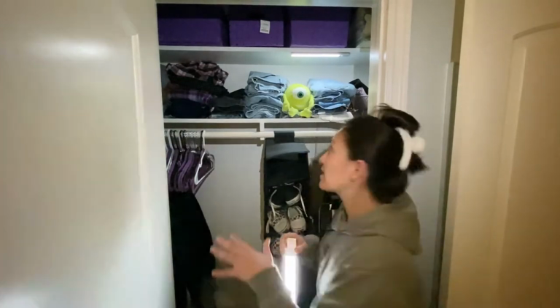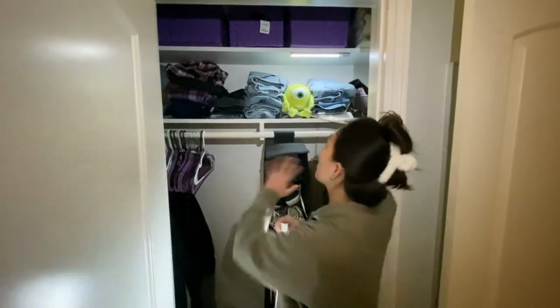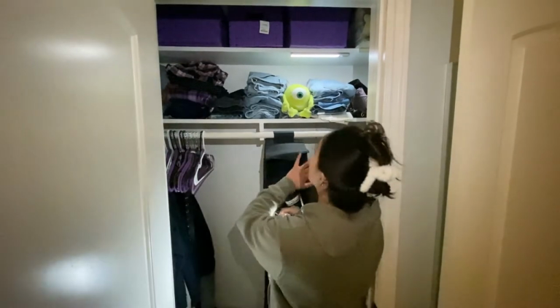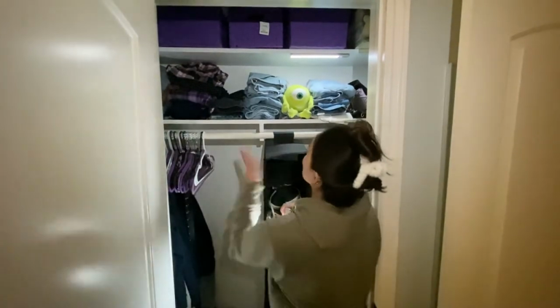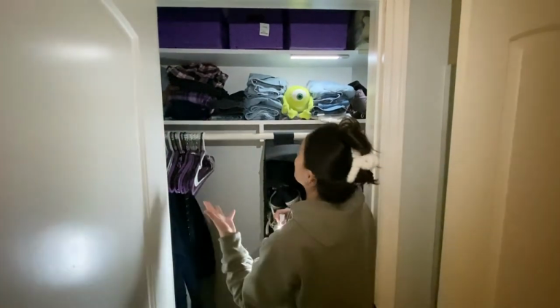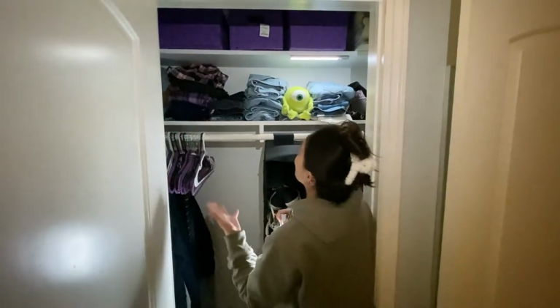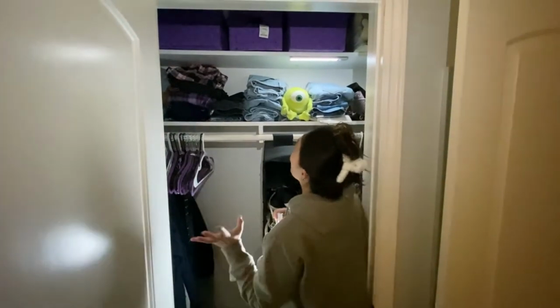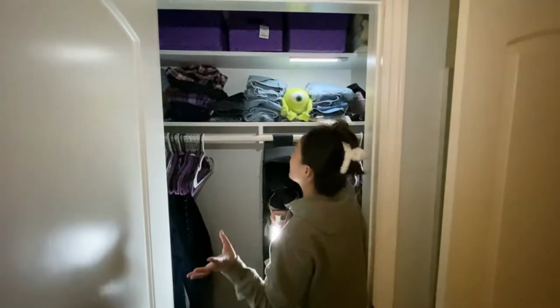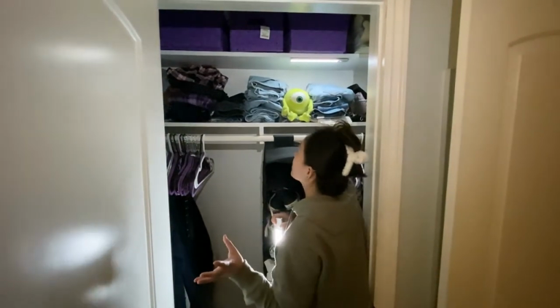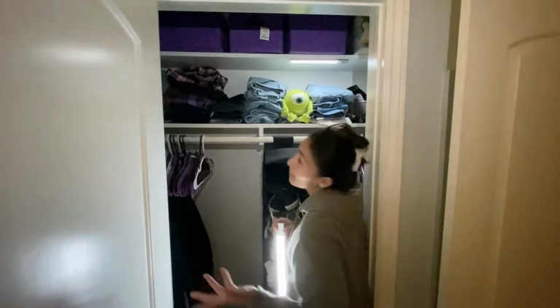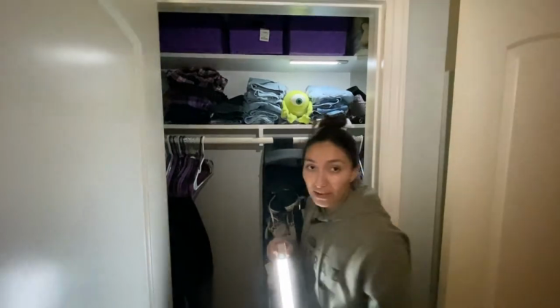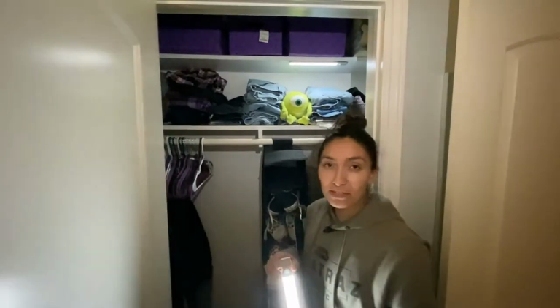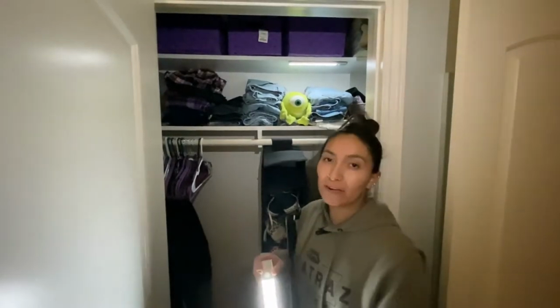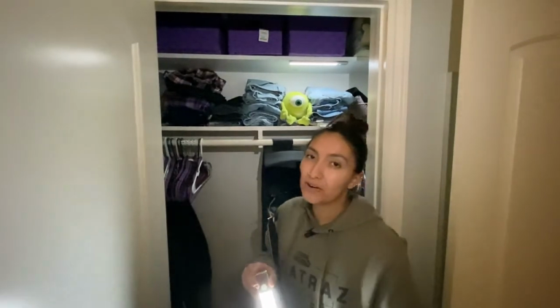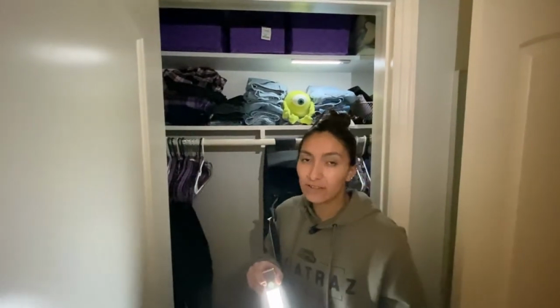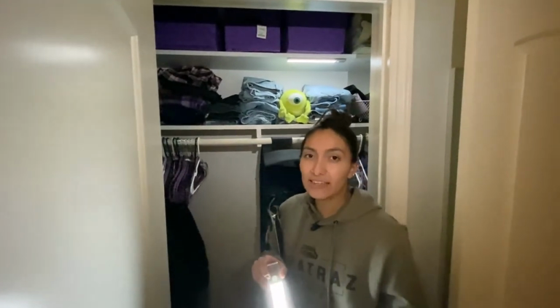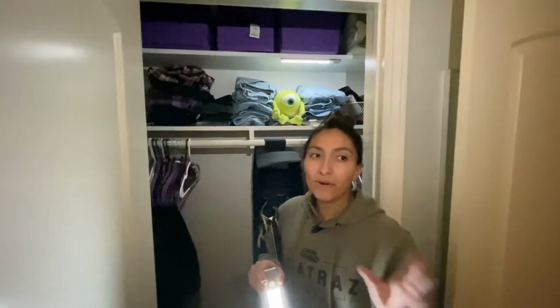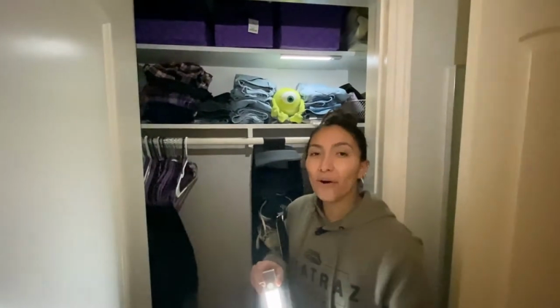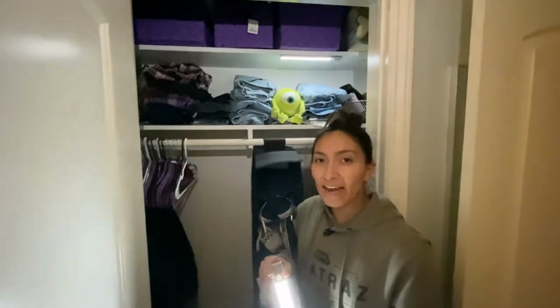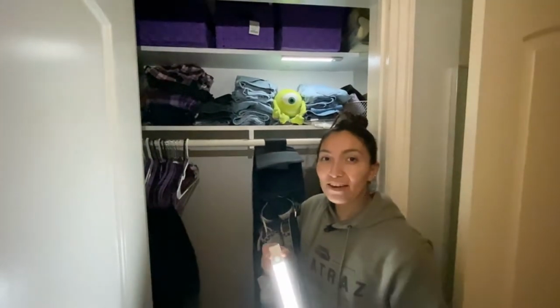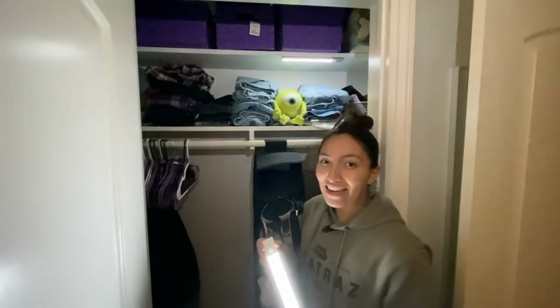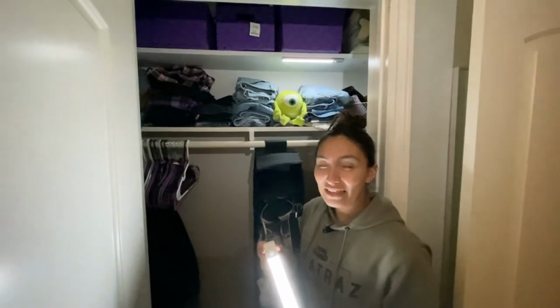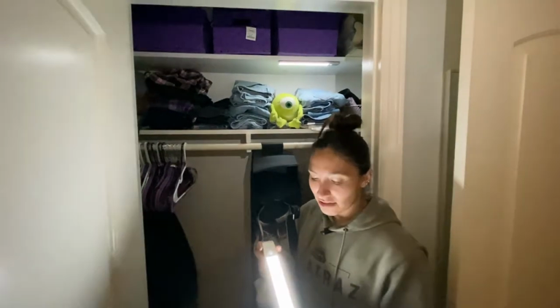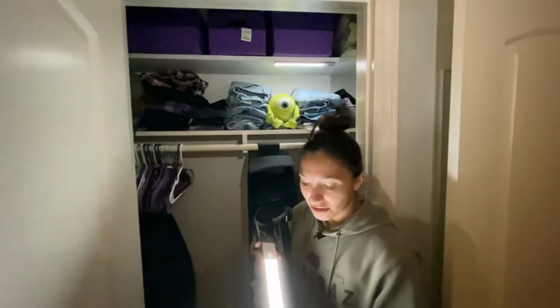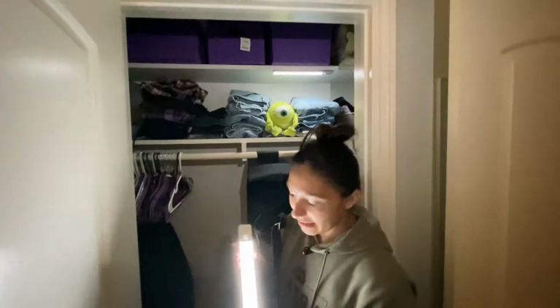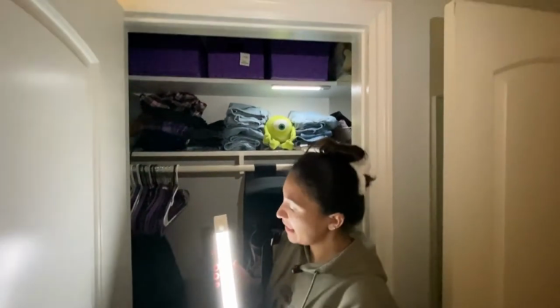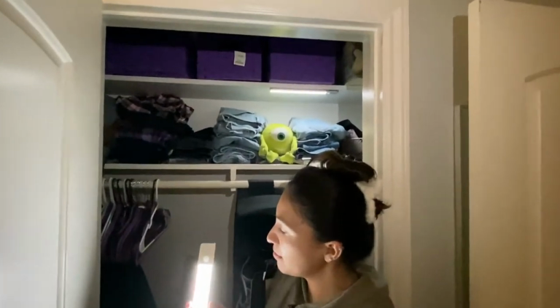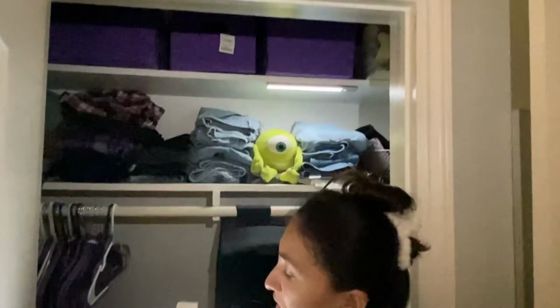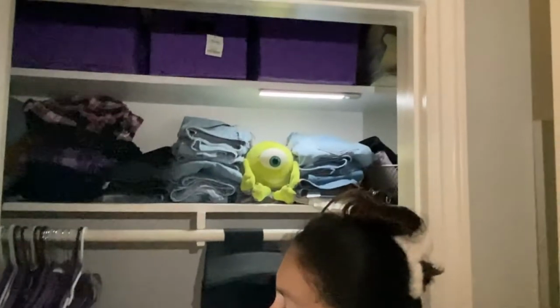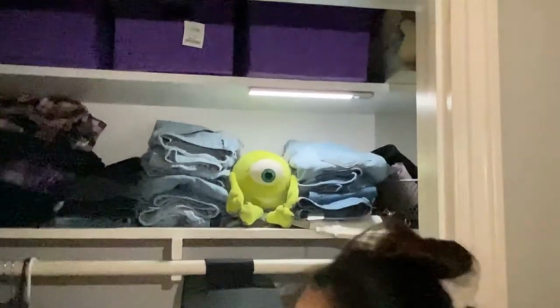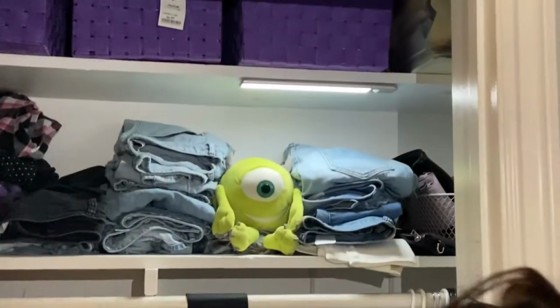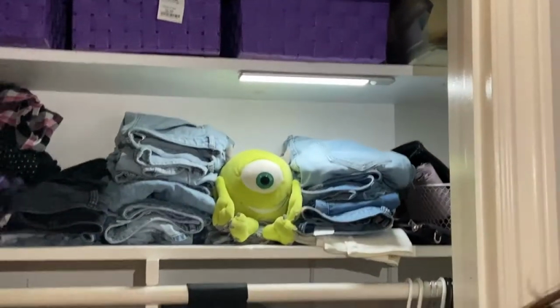We have this one today in our closet, which is great because we don't have a light in our closet. So in the middle of the night, if we want to find a sweater or any clothes, we can use this motion sensor light. Like I said, it gets bright, and you tap it towards the end and it turns off.